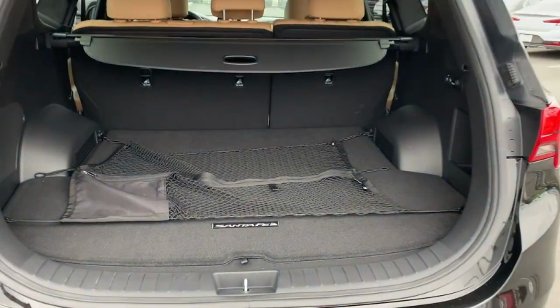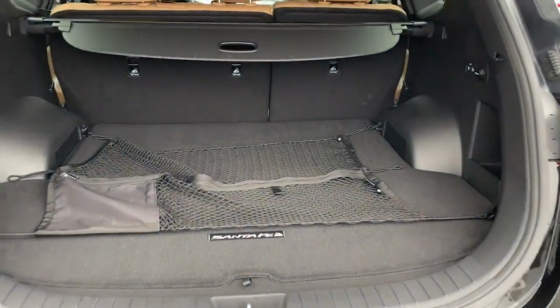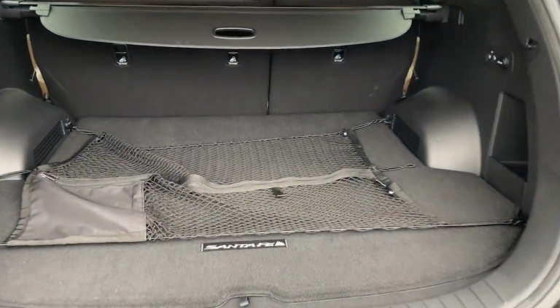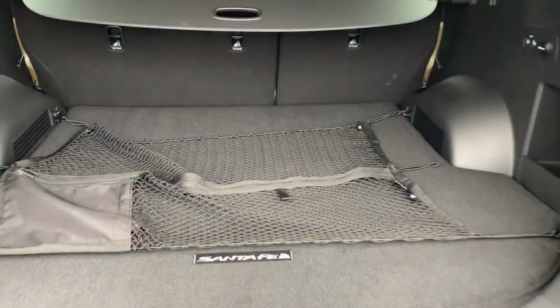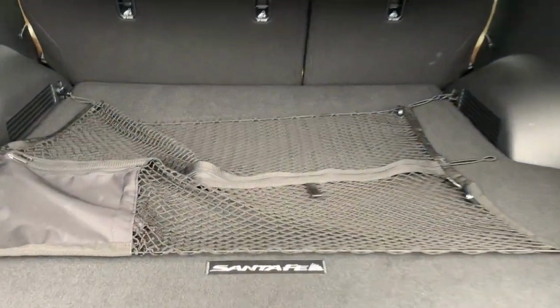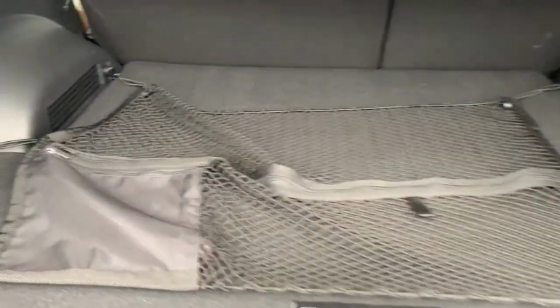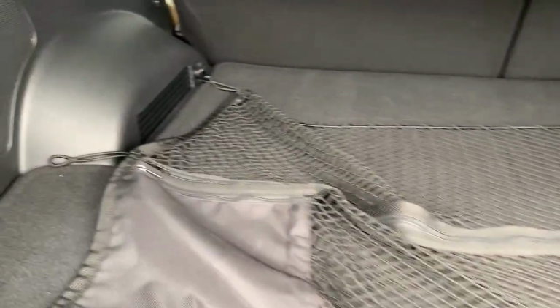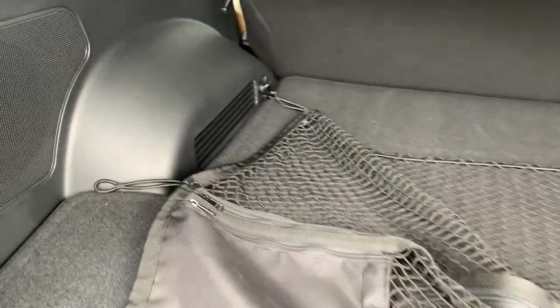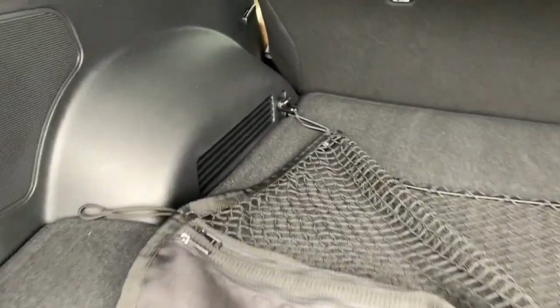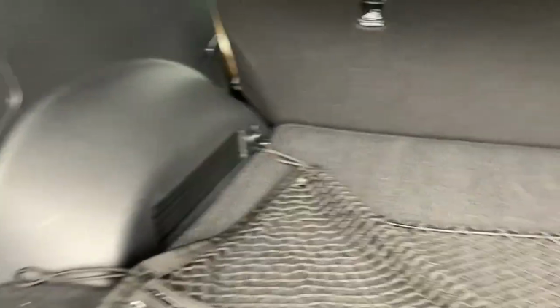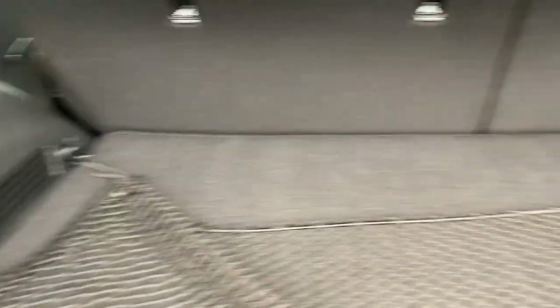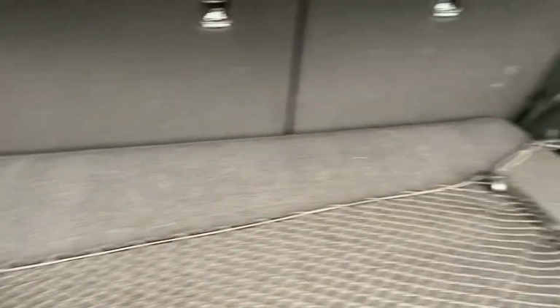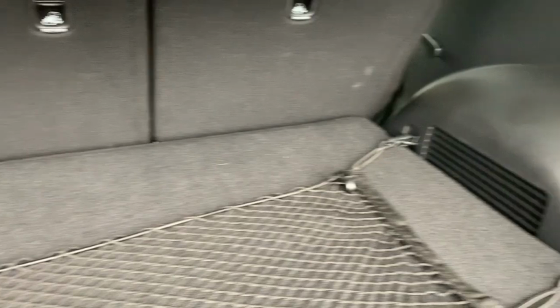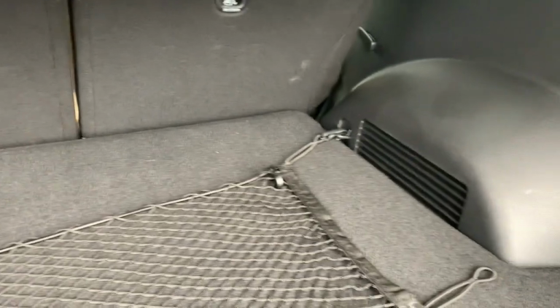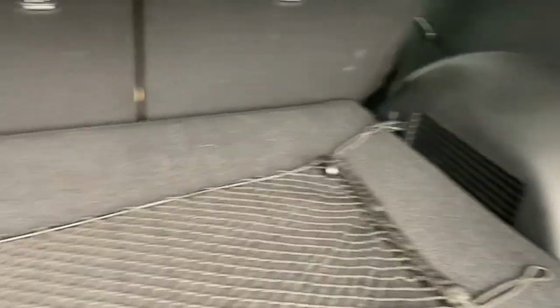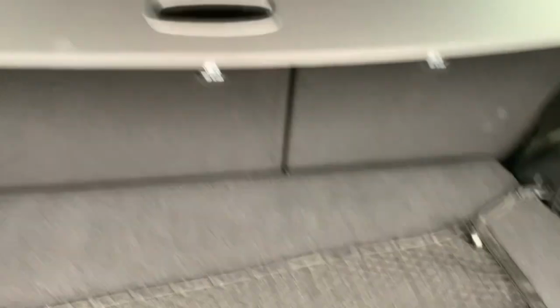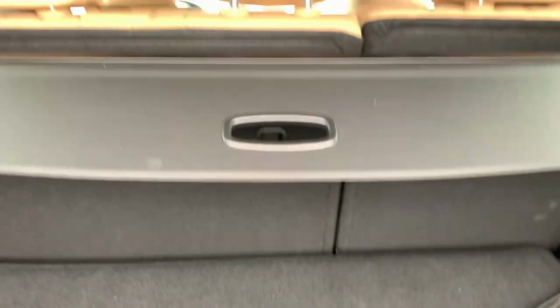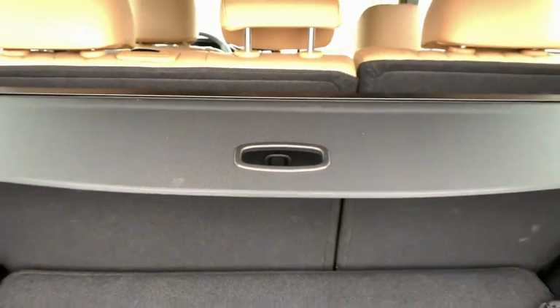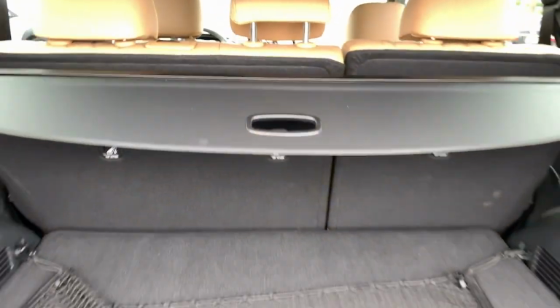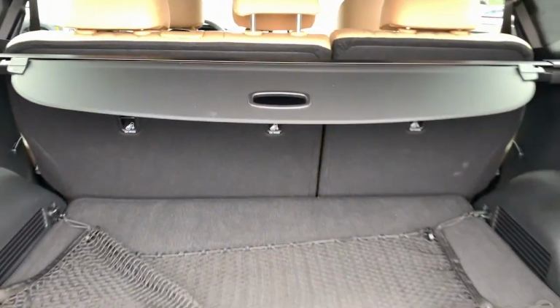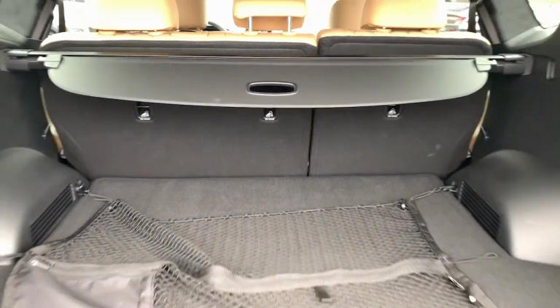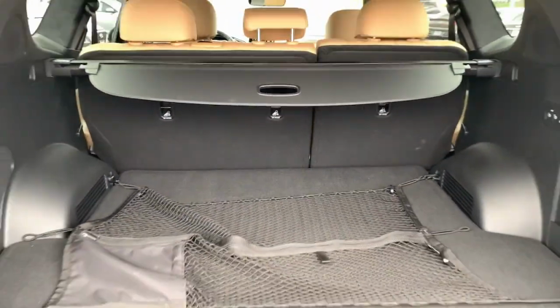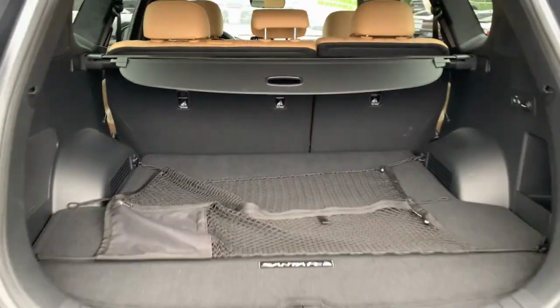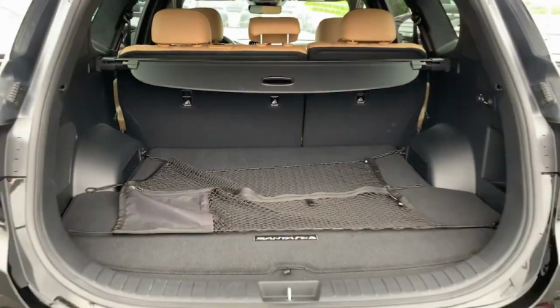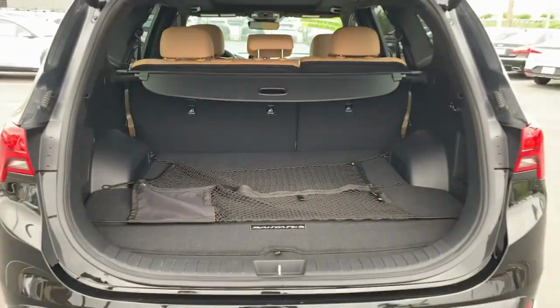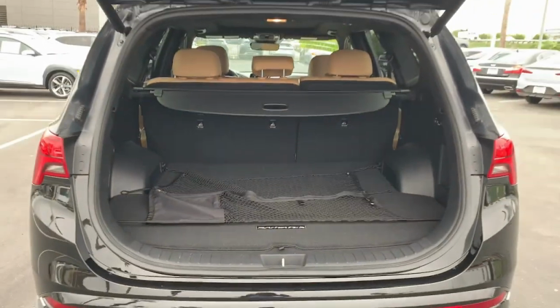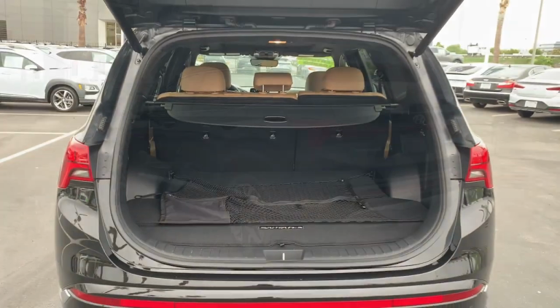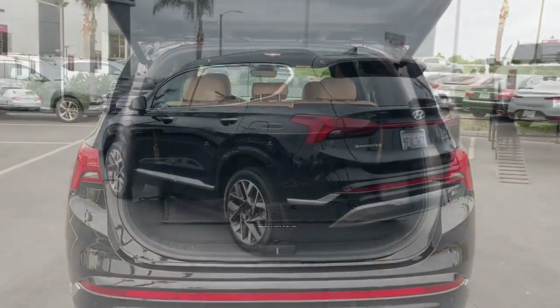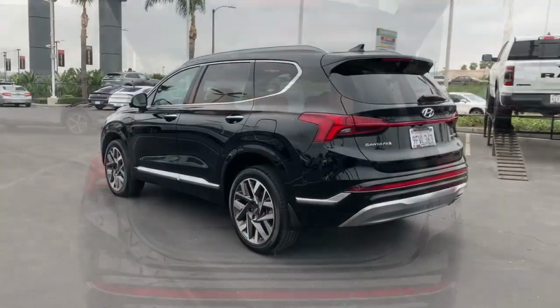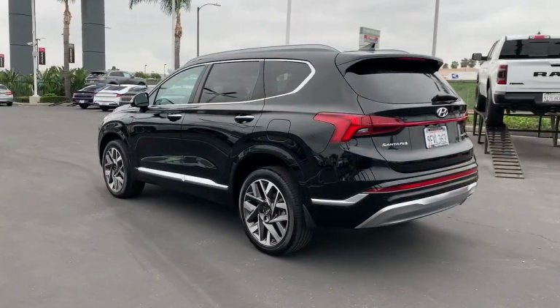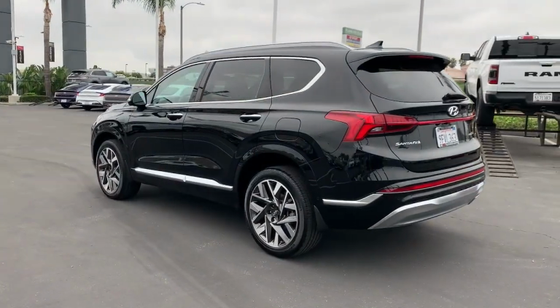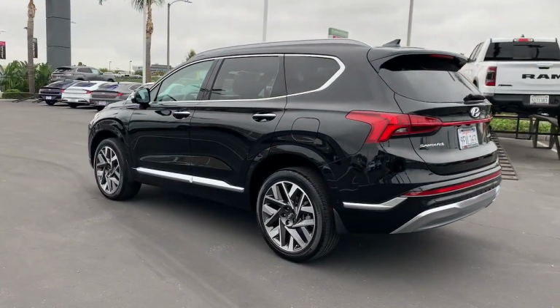Panoramic roof, navigation system, keyless entry, sunroof/moonroof, all-wheel drive, heated driver seat, satellite radio, power passenger seat, heated mirrors, aluminum wheels.